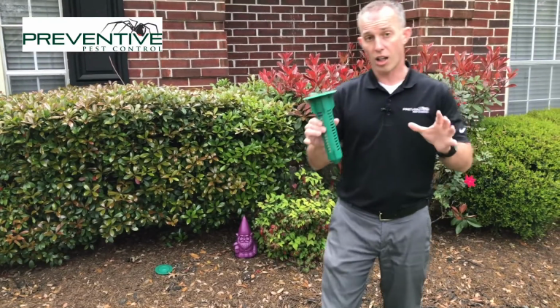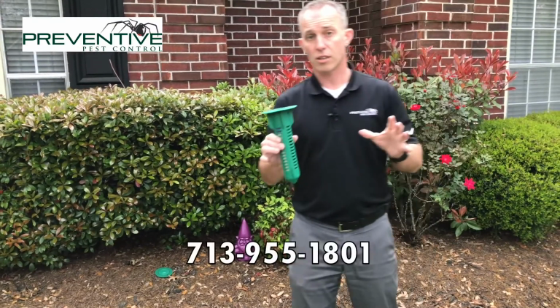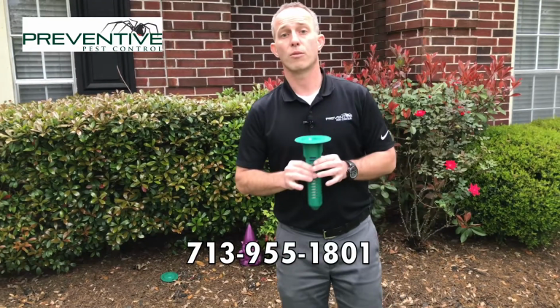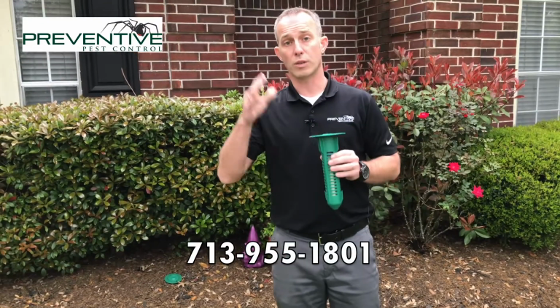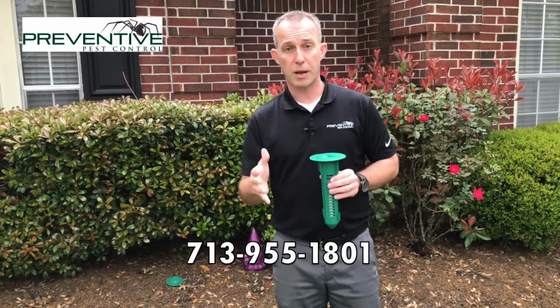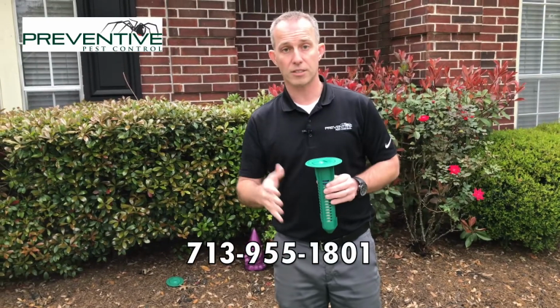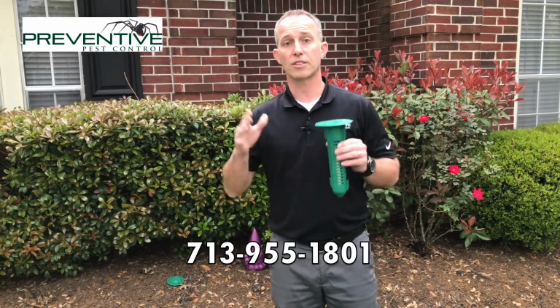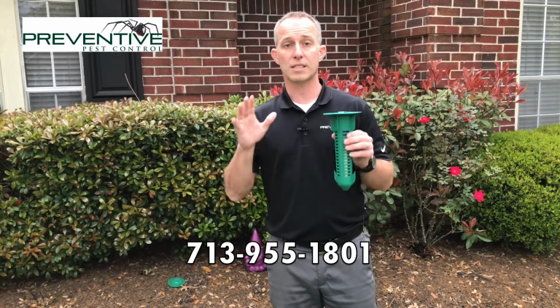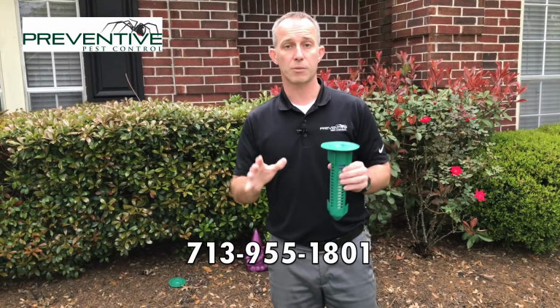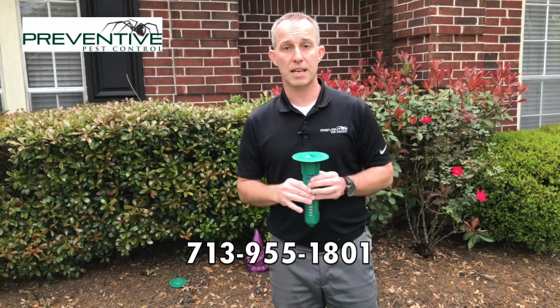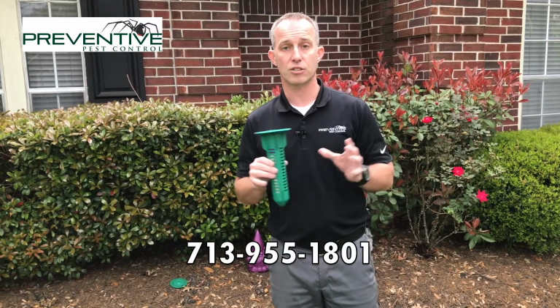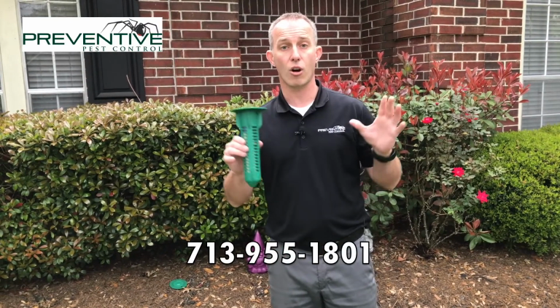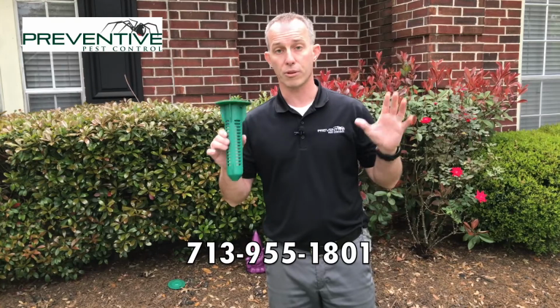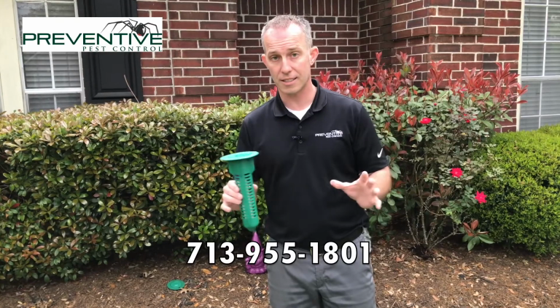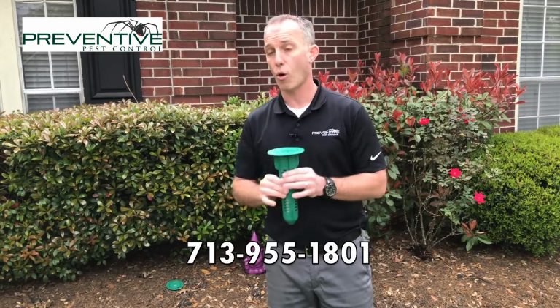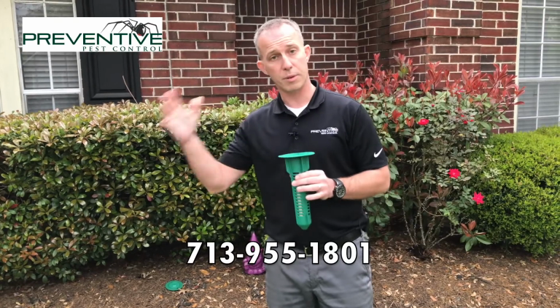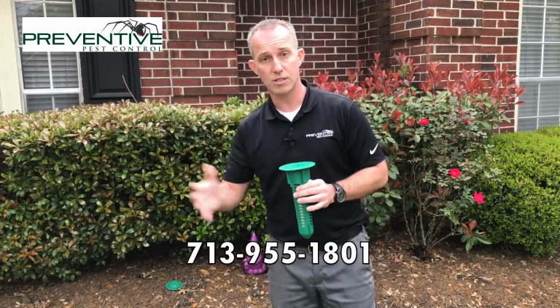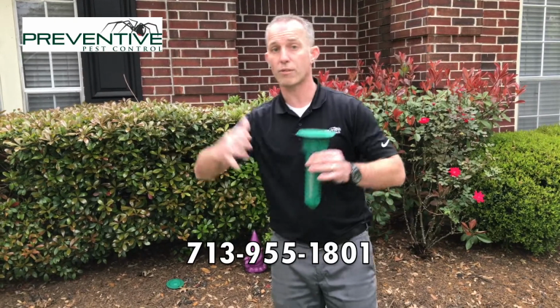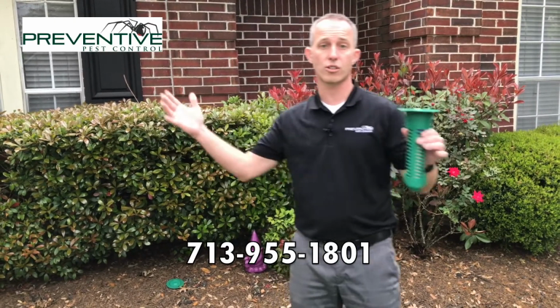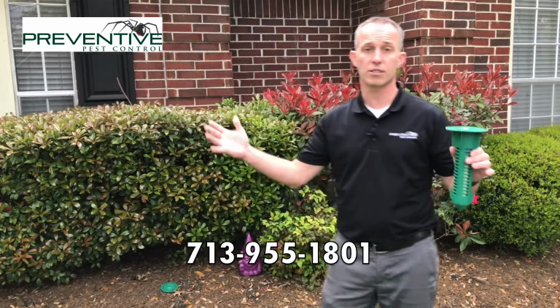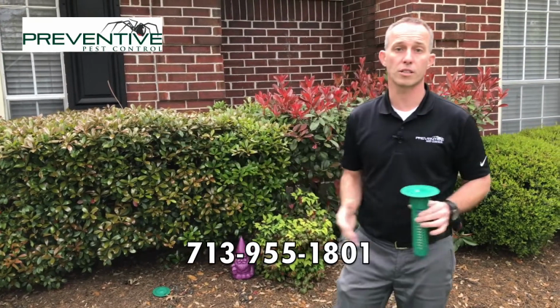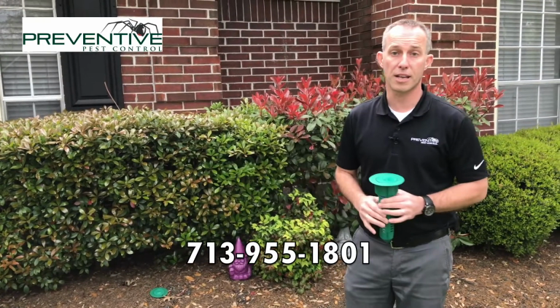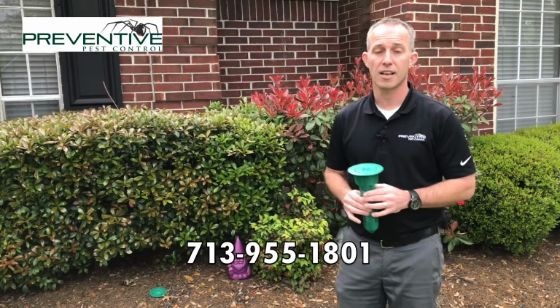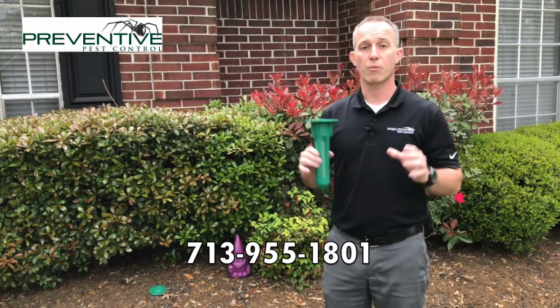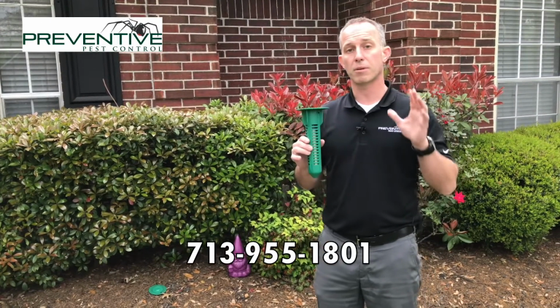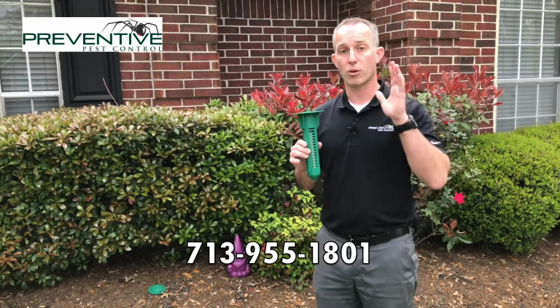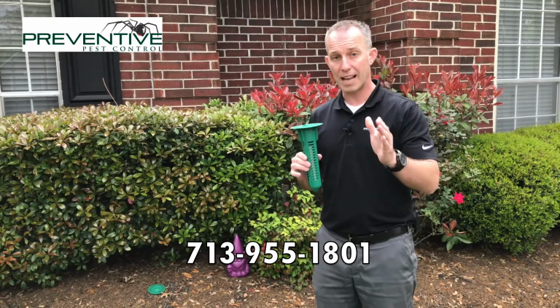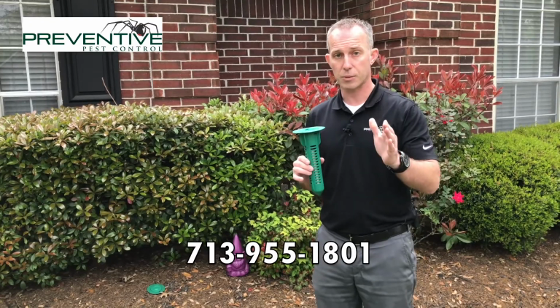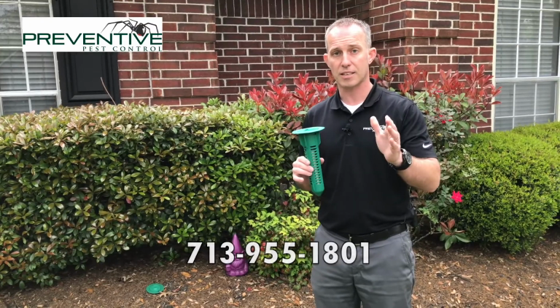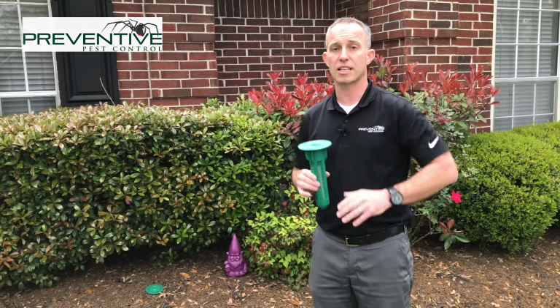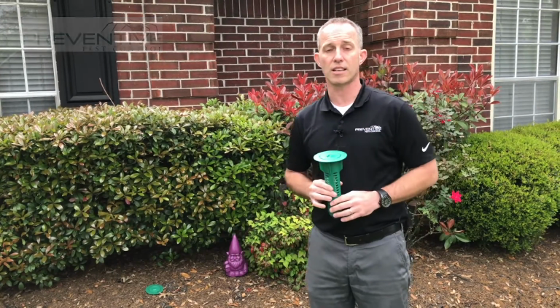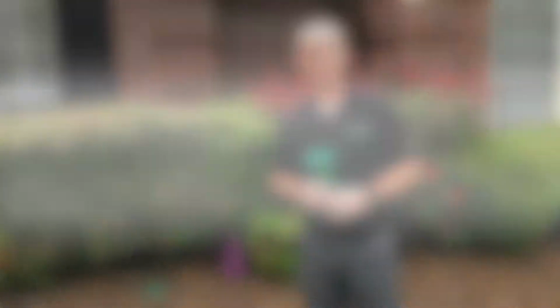Call us — we'll do an inspection and let you know exactly what it would take to get your home protected, or your business, or whatever structure it is that you're wanting to protect. We'll be able to let you know exactly what it would take to get you taken care of.